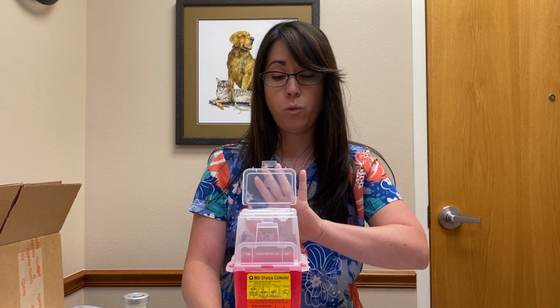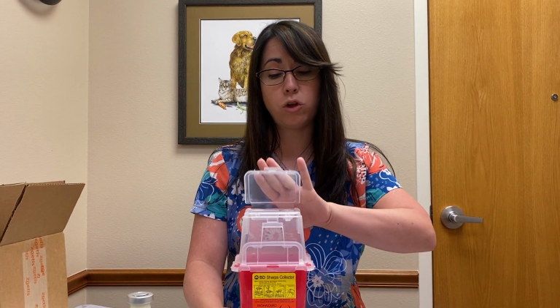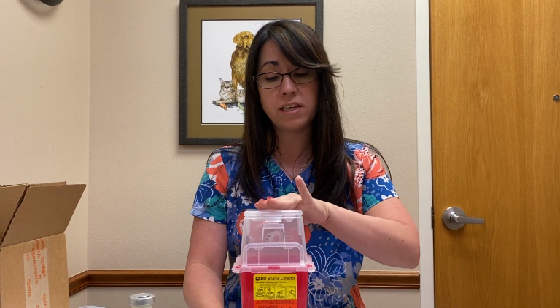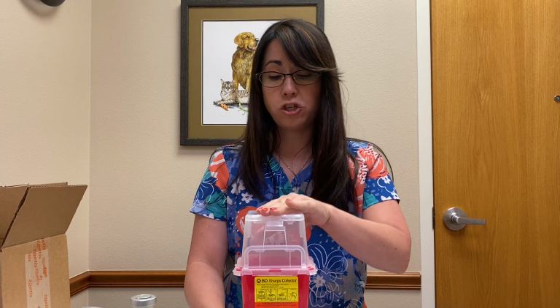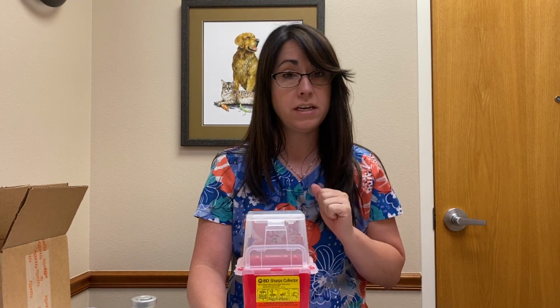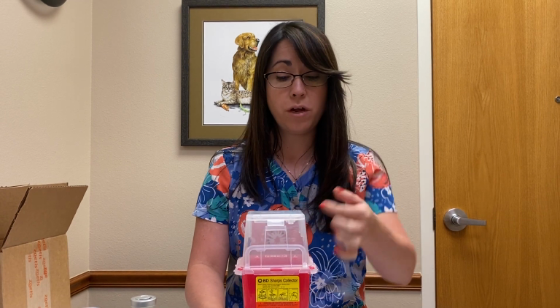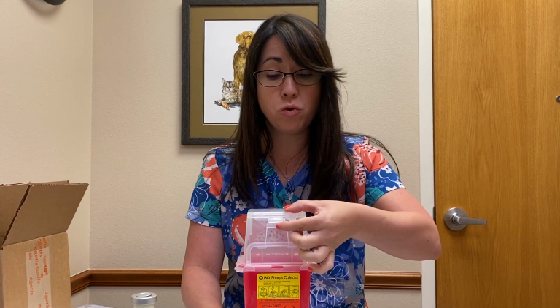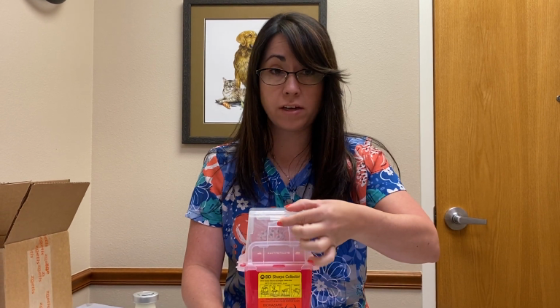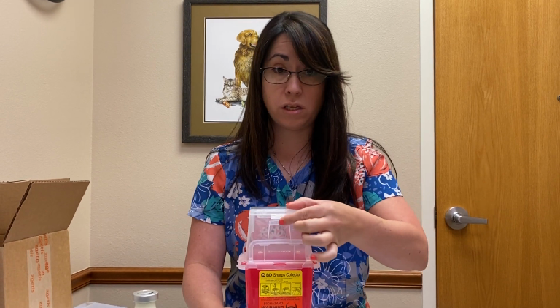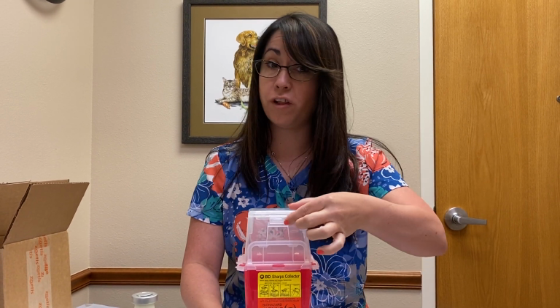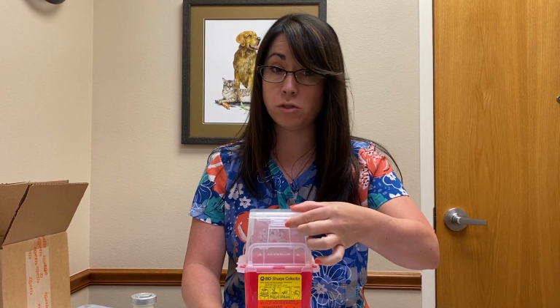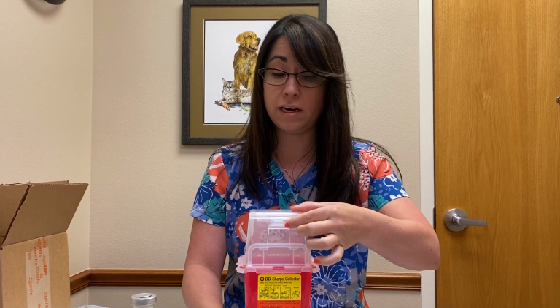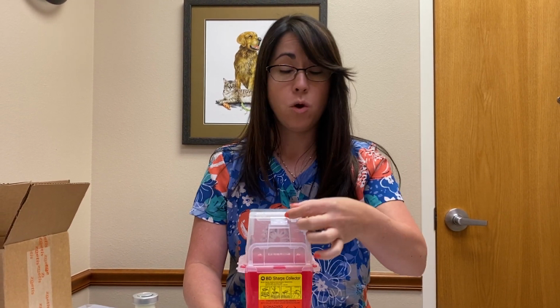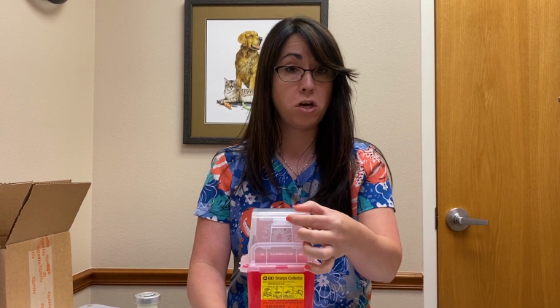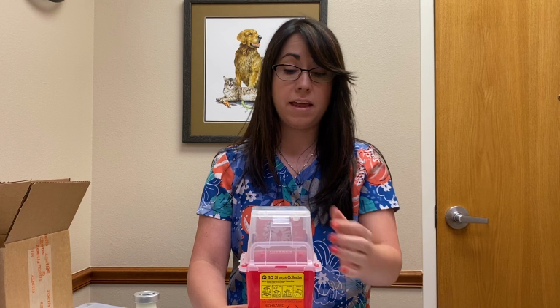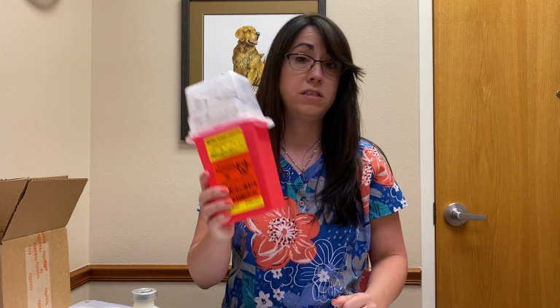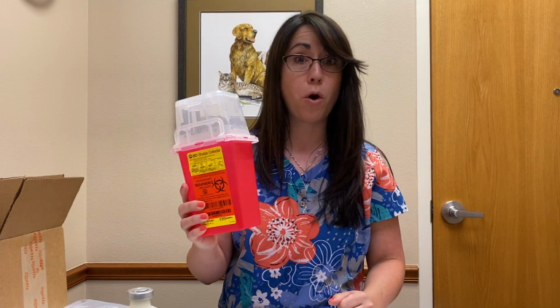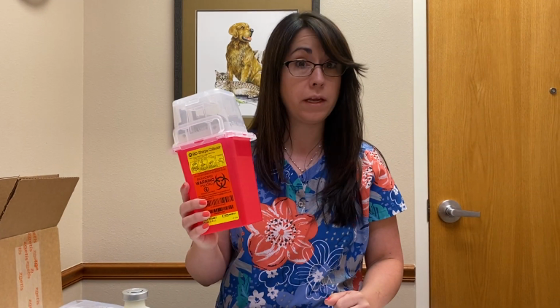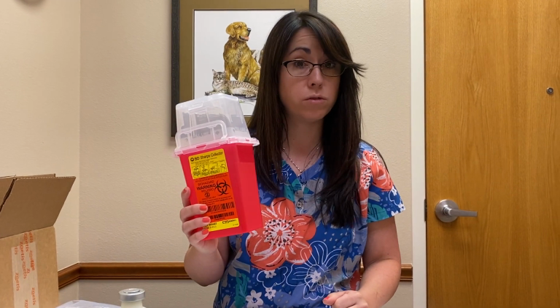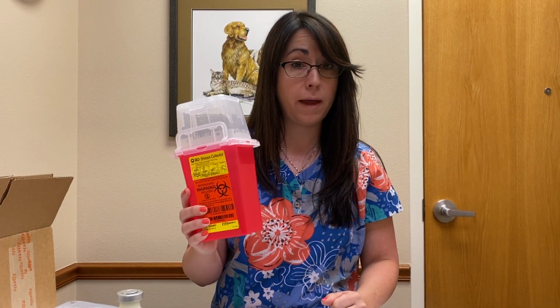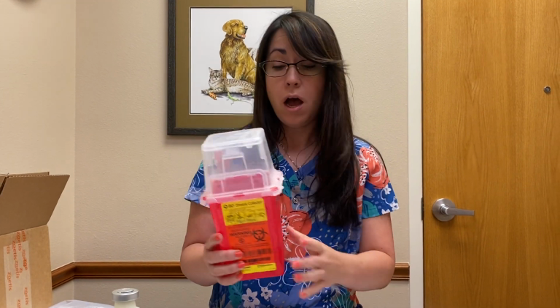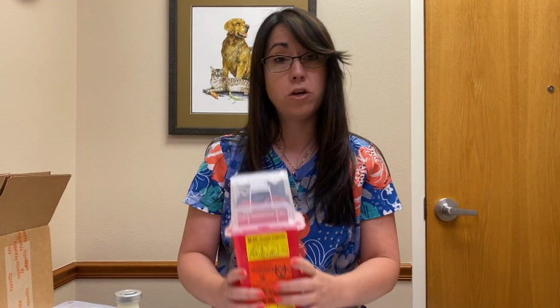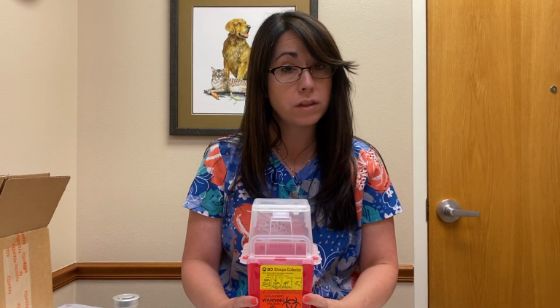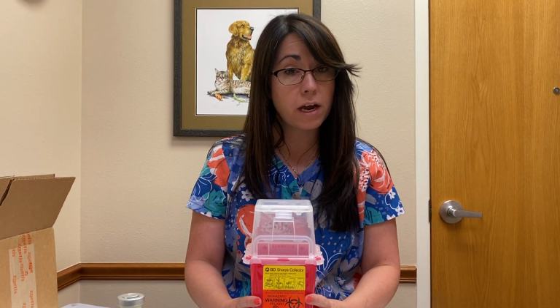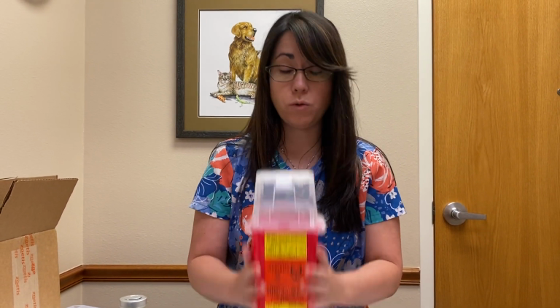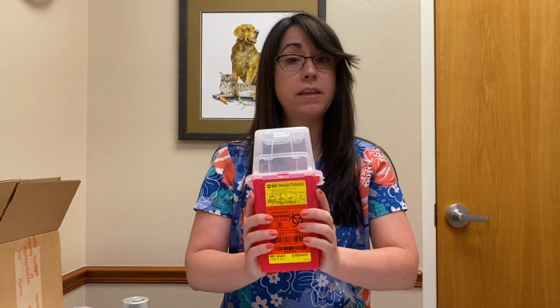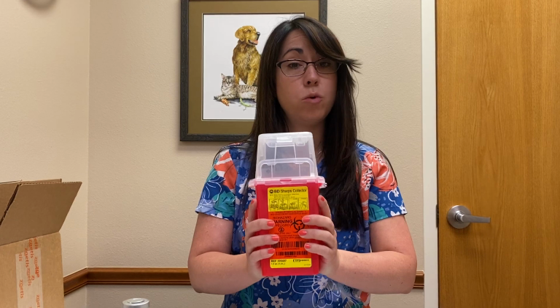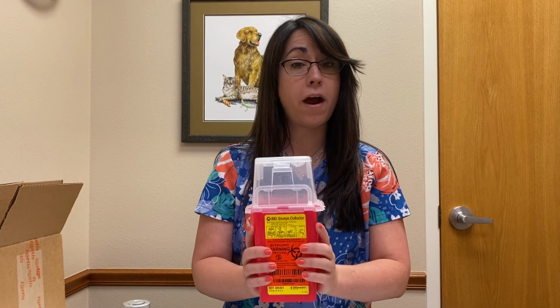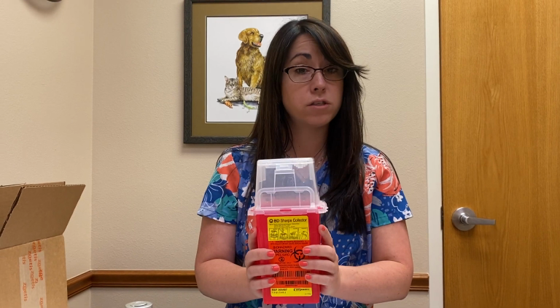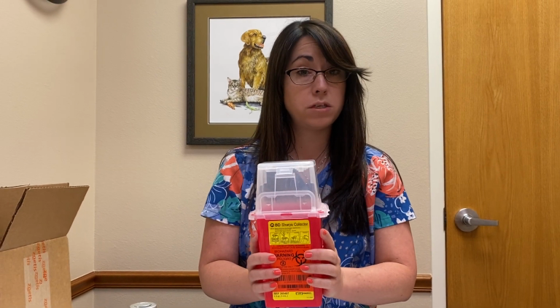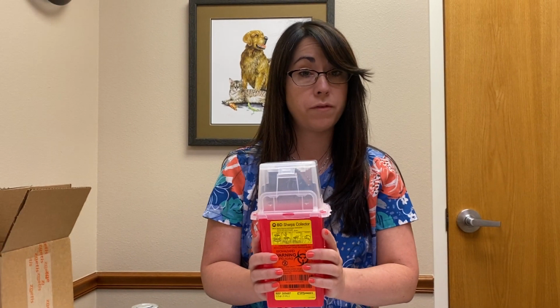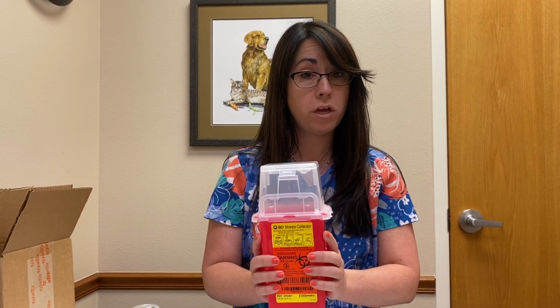When you close this, just shut it down. Do not close this little flap — don't tuck it in here, because once you've tucked it in, this thing is permanently closed. When you're done with these injections, you can take this to a firehouse and they'll be able to dispose of it for you.